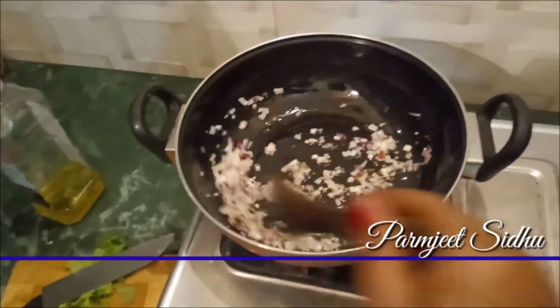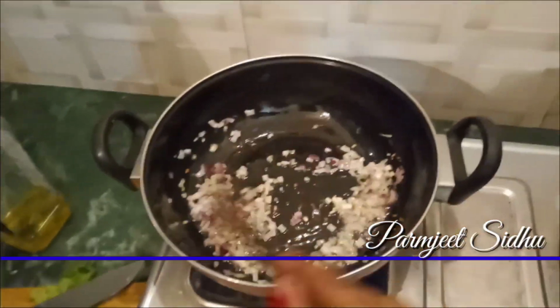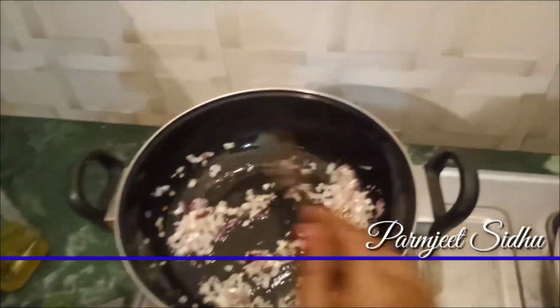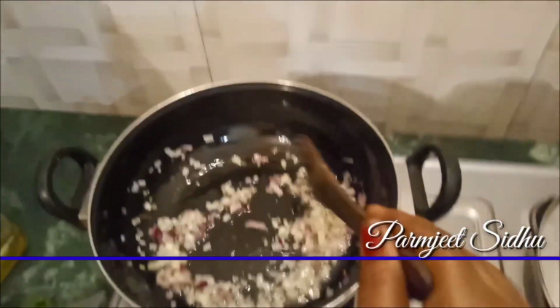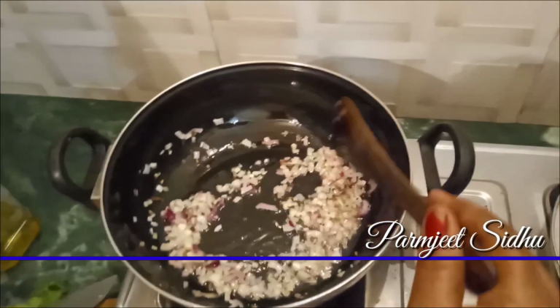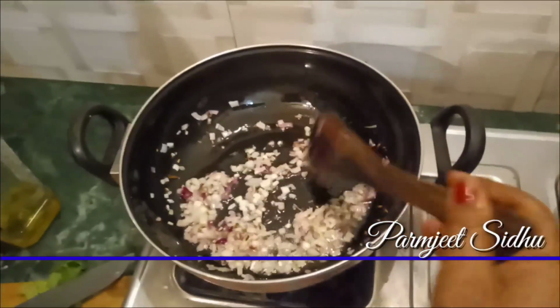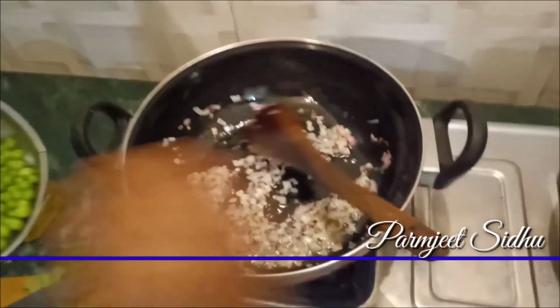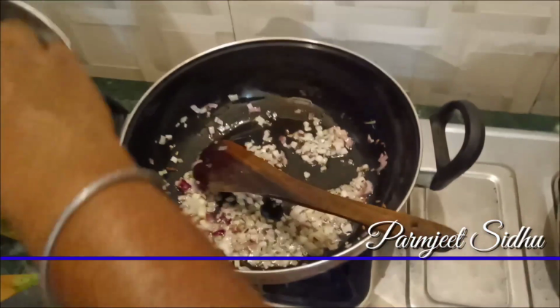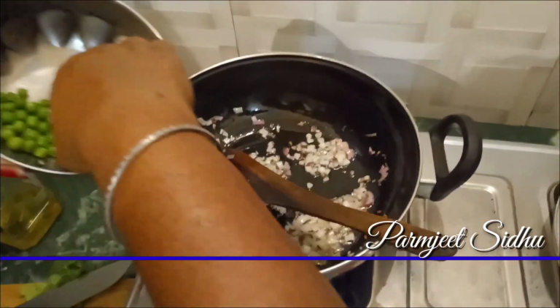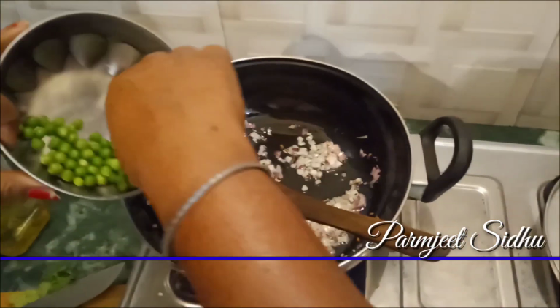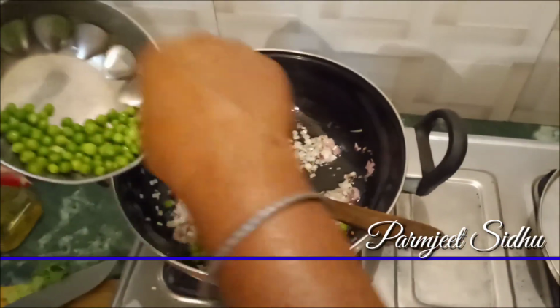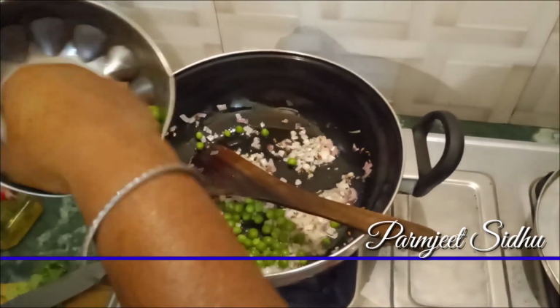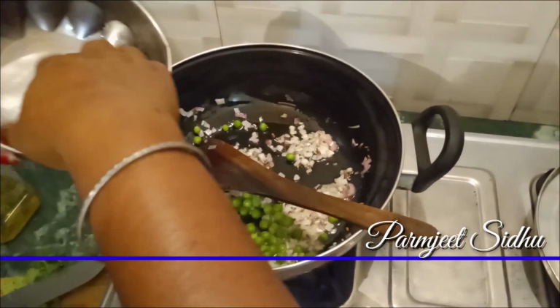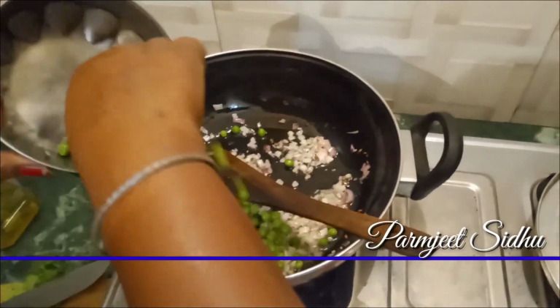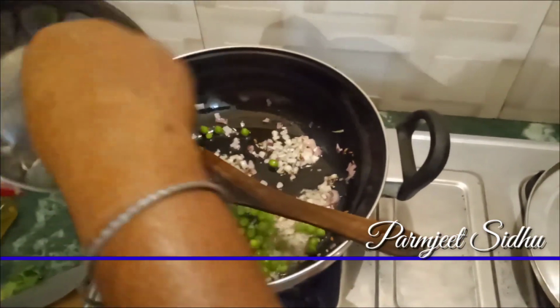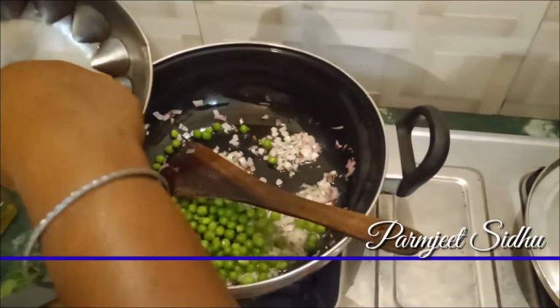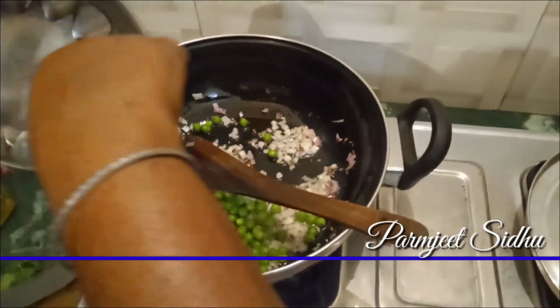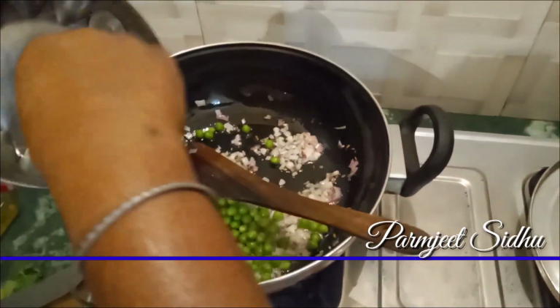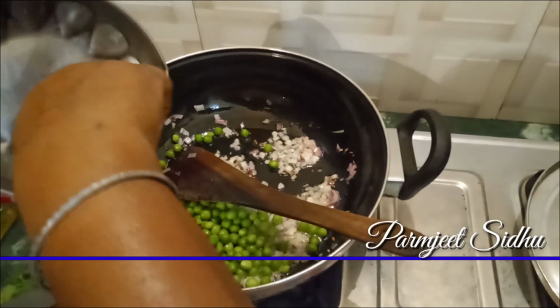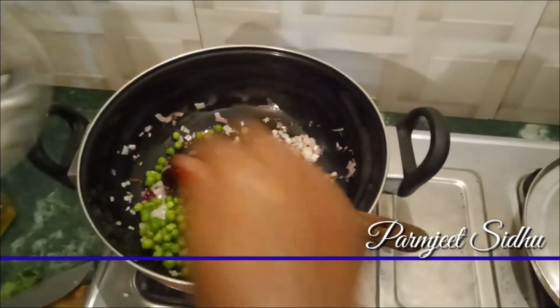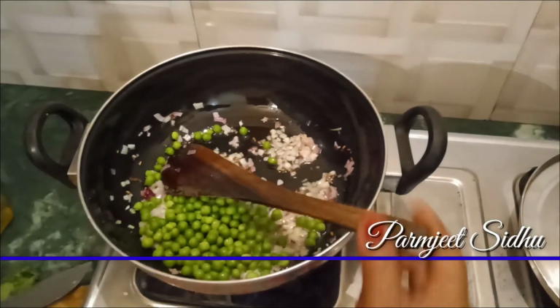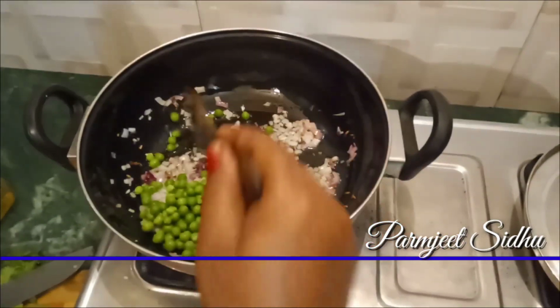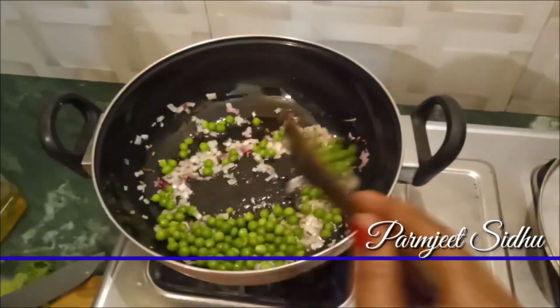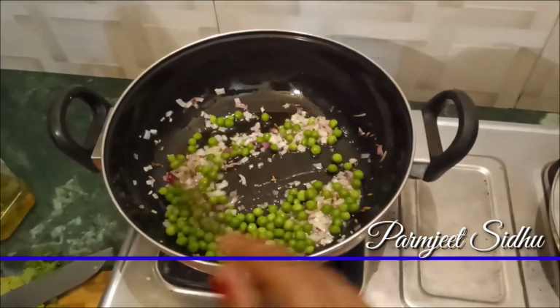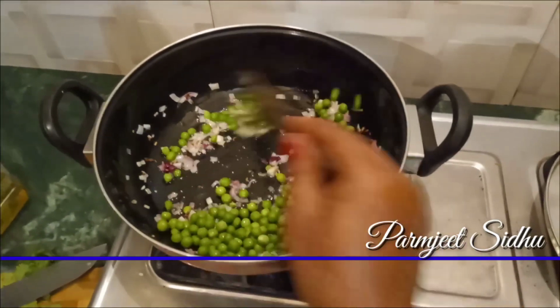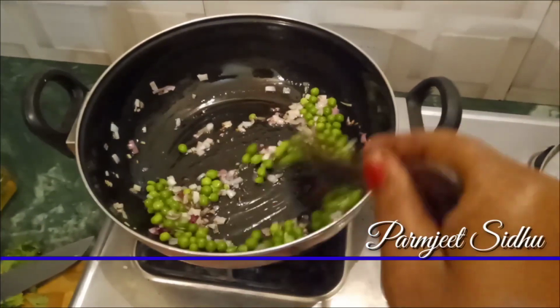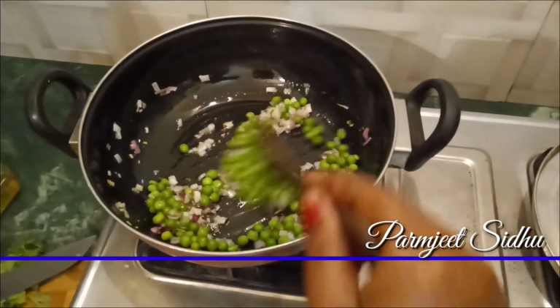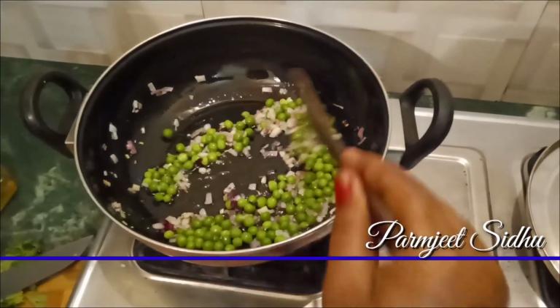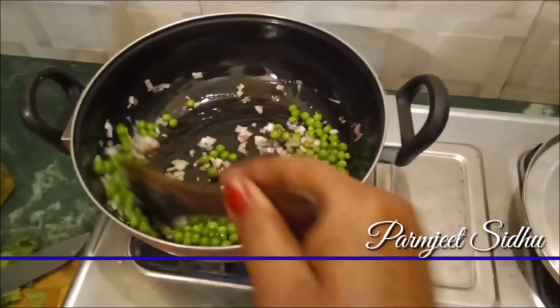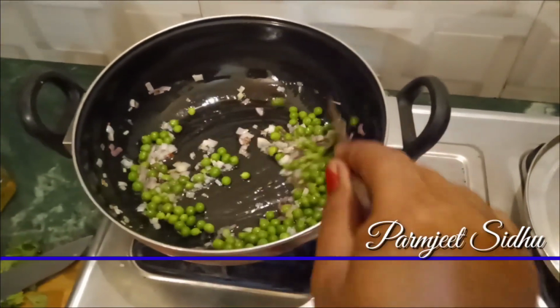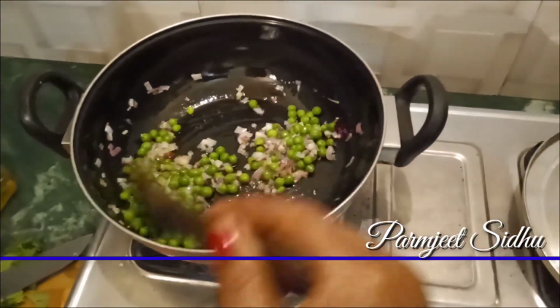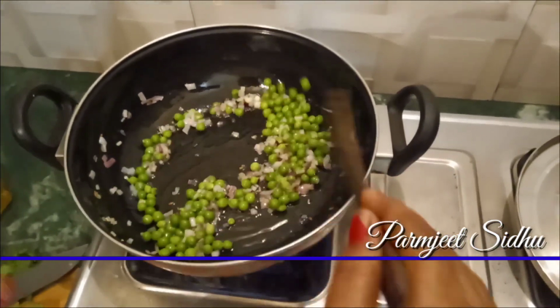Now let's add some more to the dish. We will help with butter. We love butter.